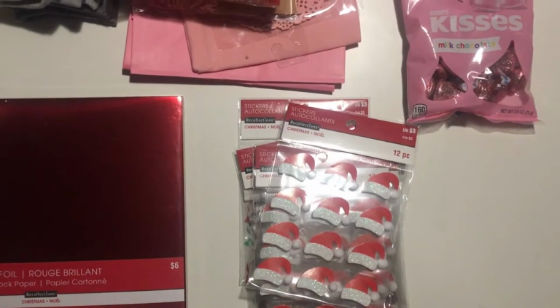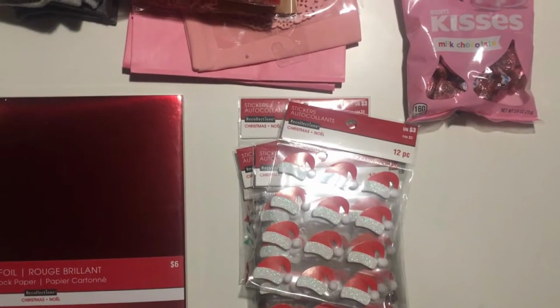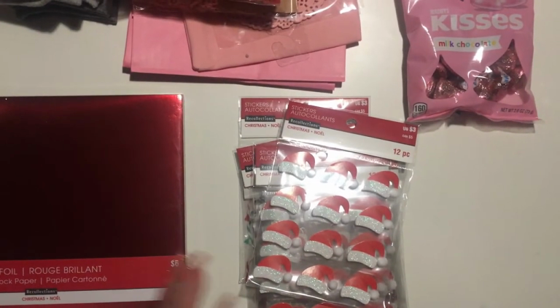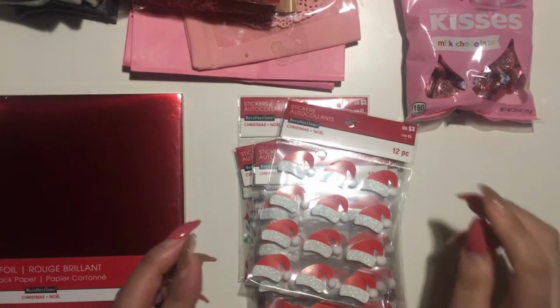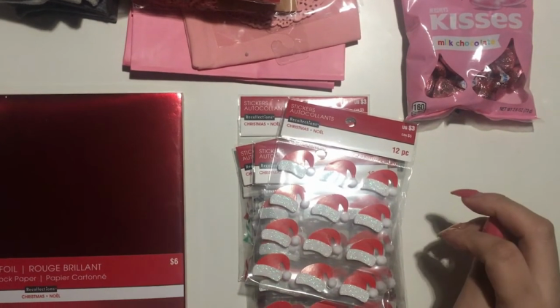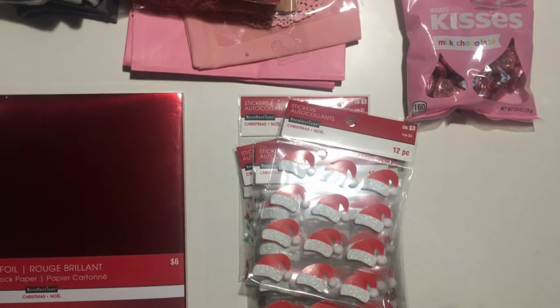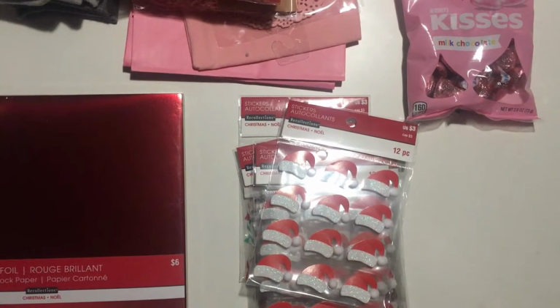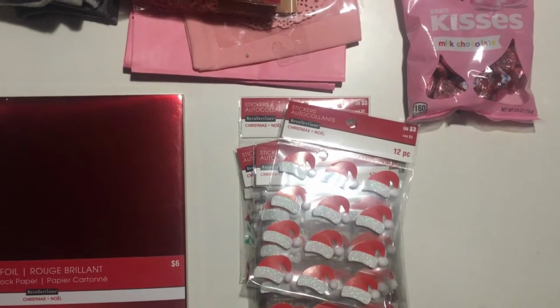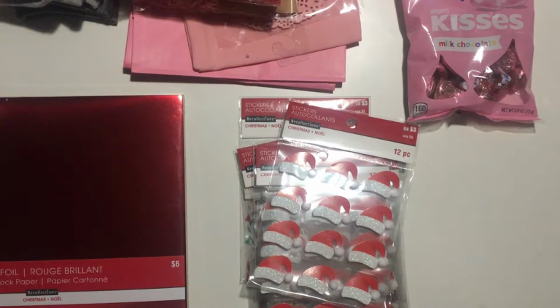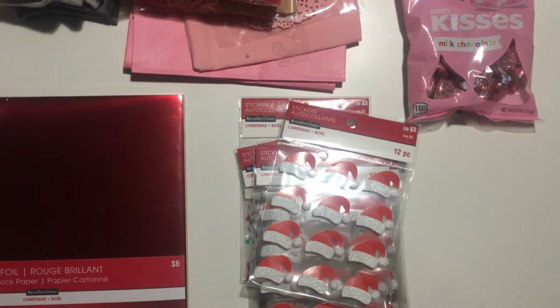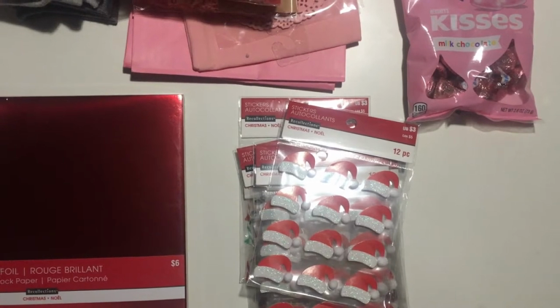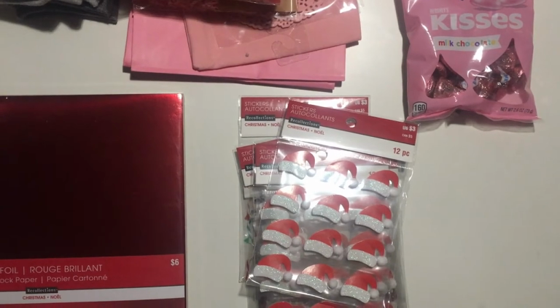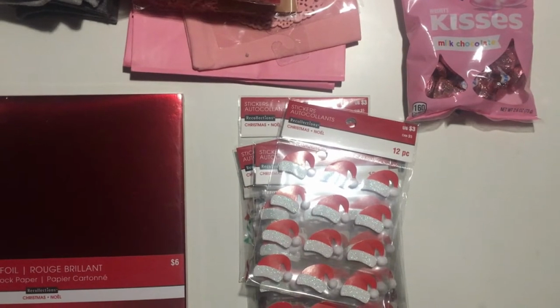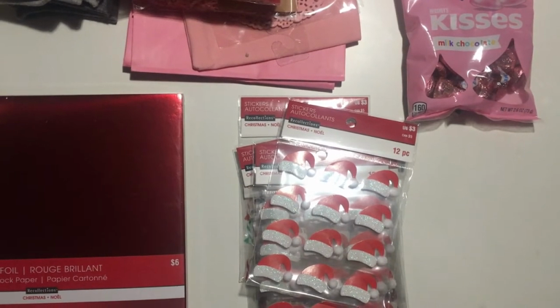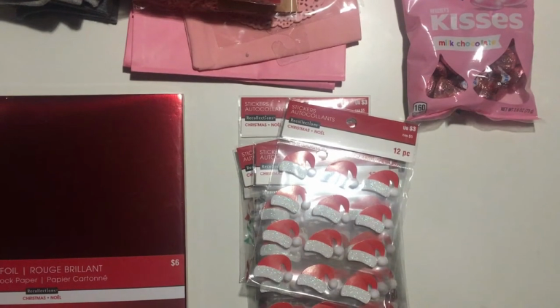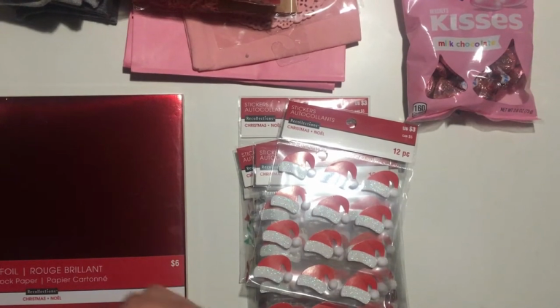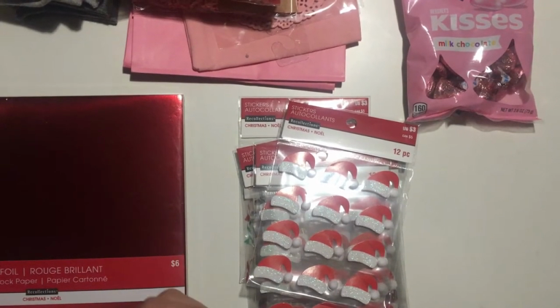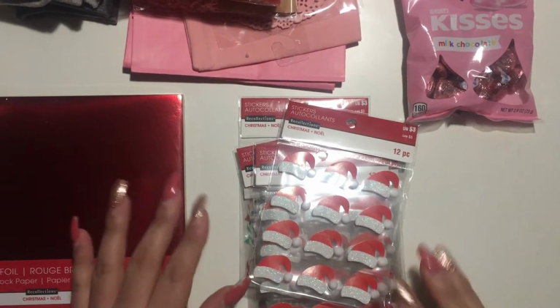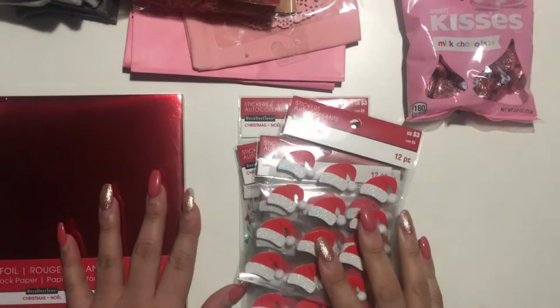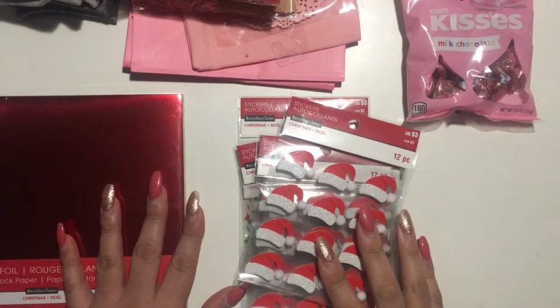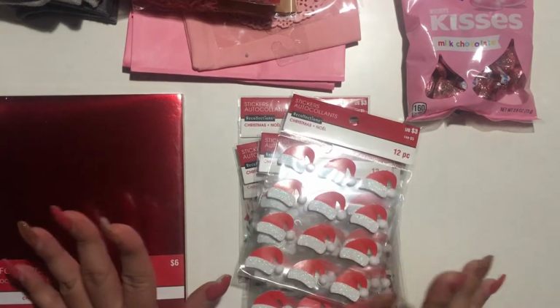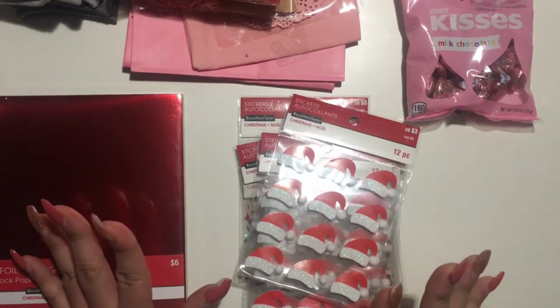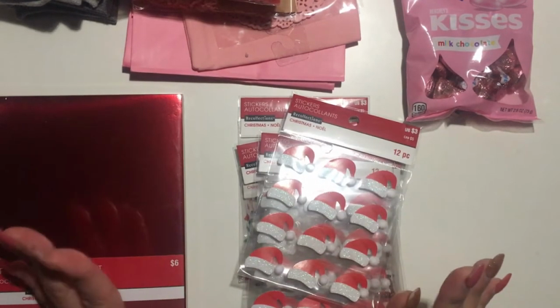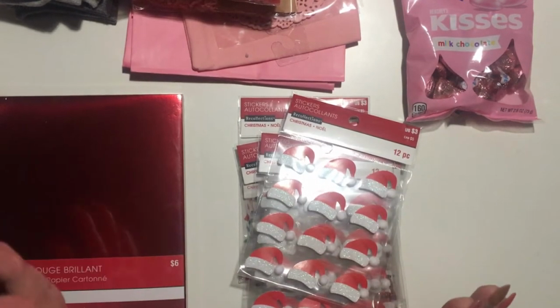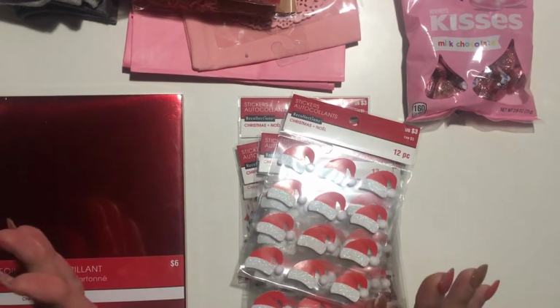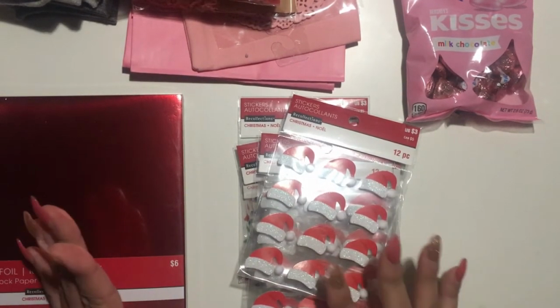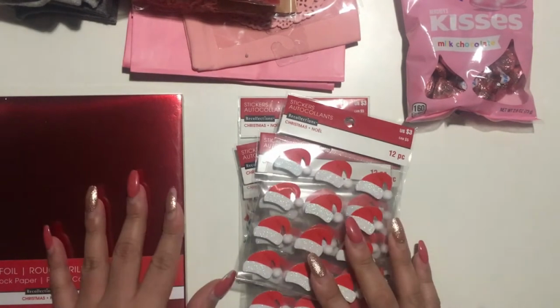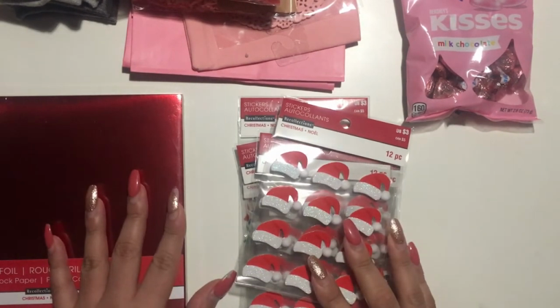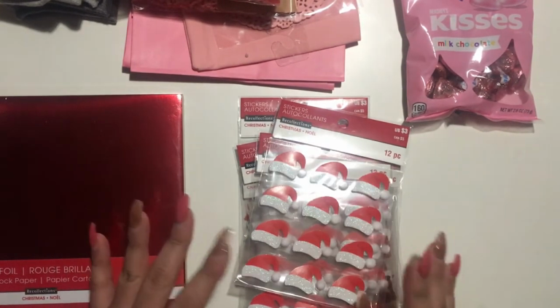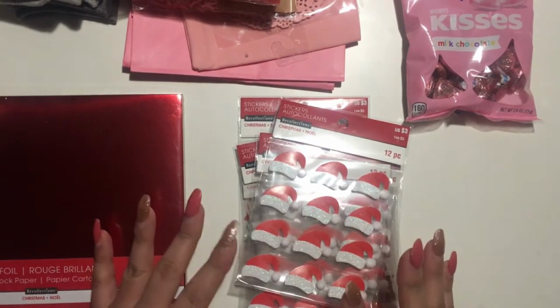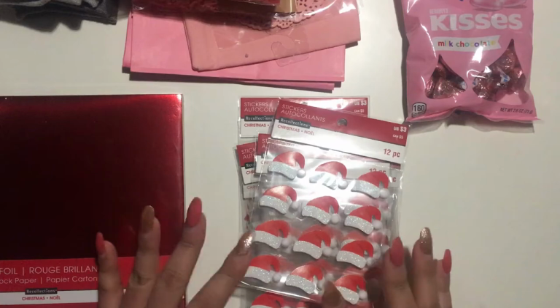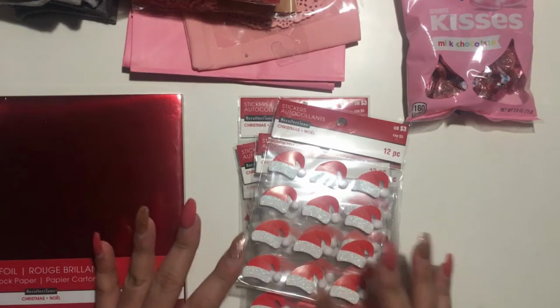Hi everyone, I just wanted to share some items I got. Some of them might be up to 70% off, so I'm going to start with Michael's since I only have a few things from there.